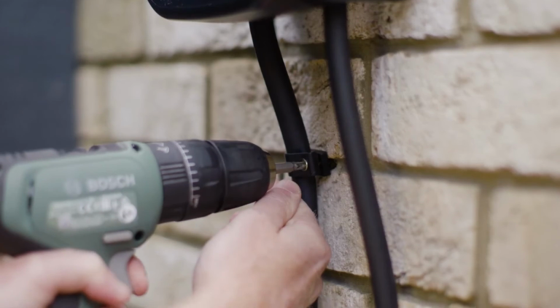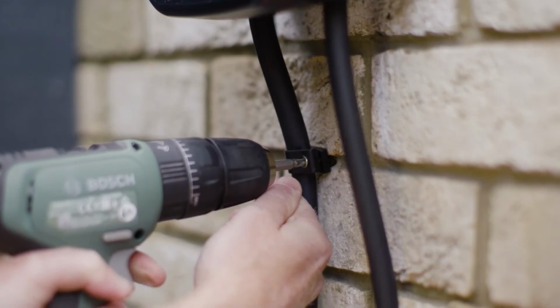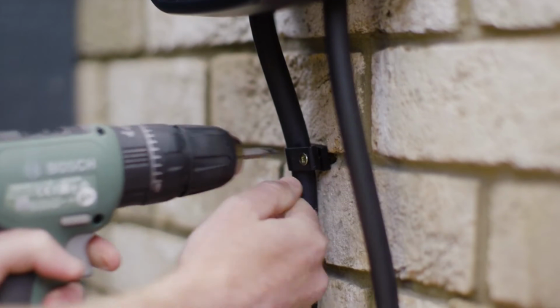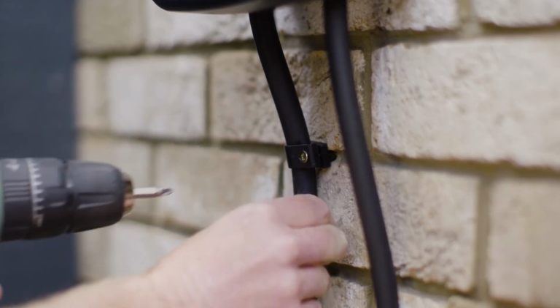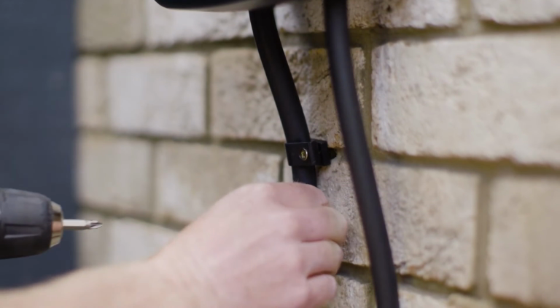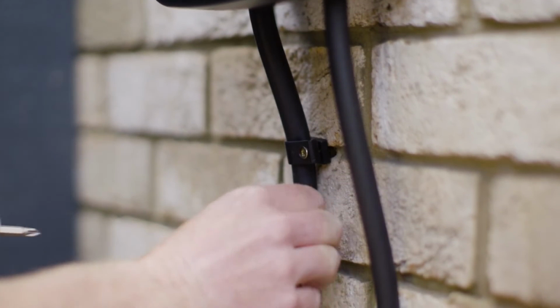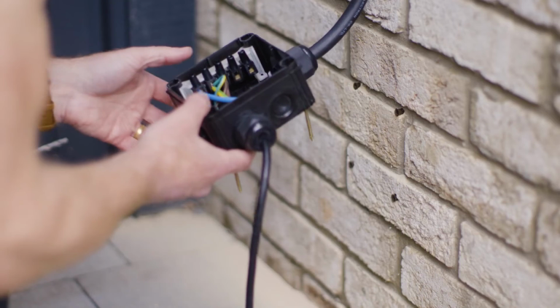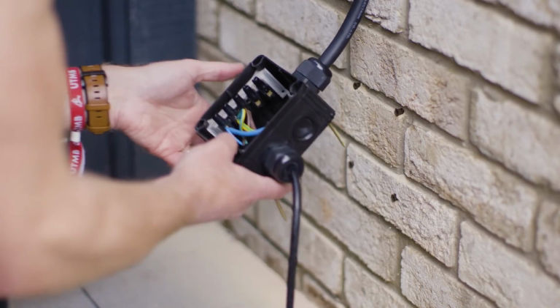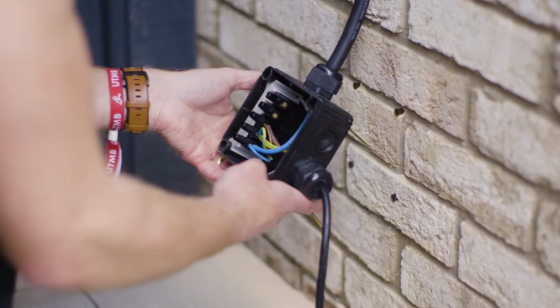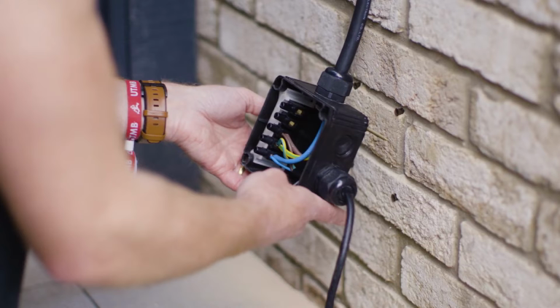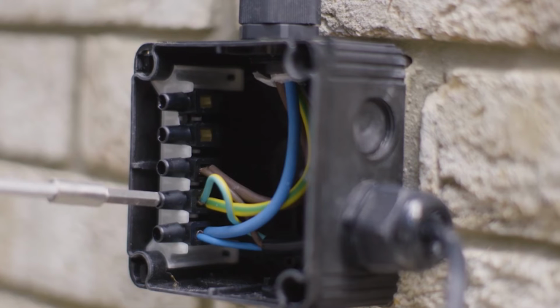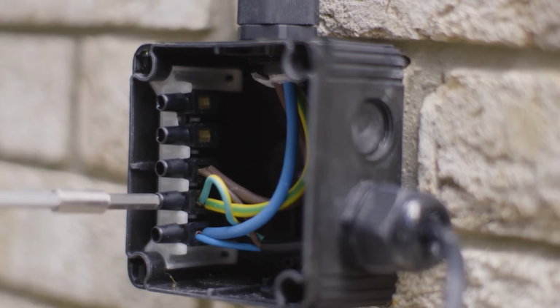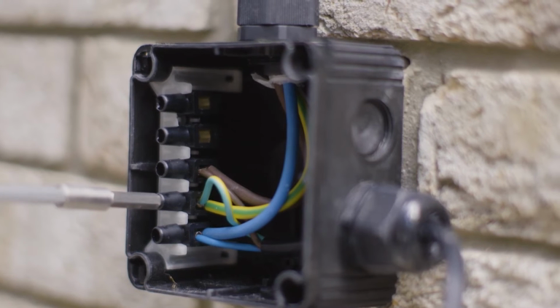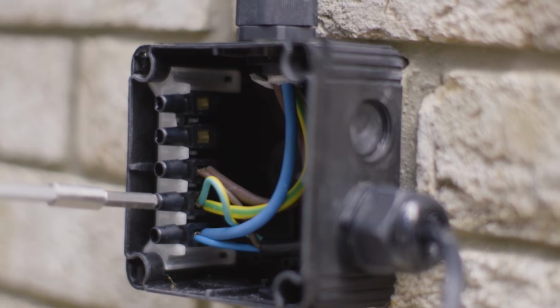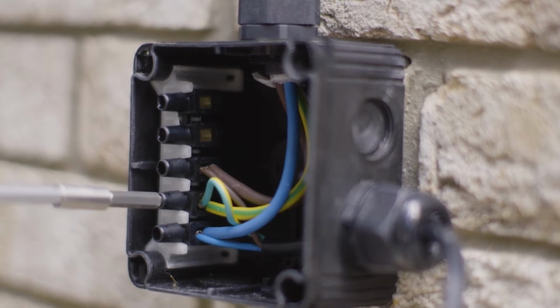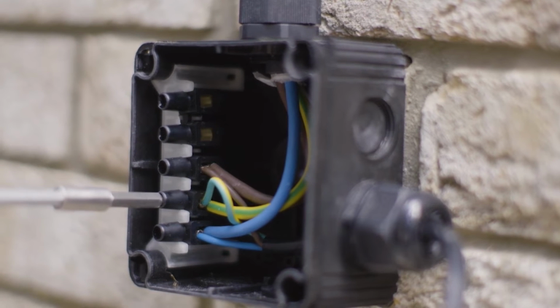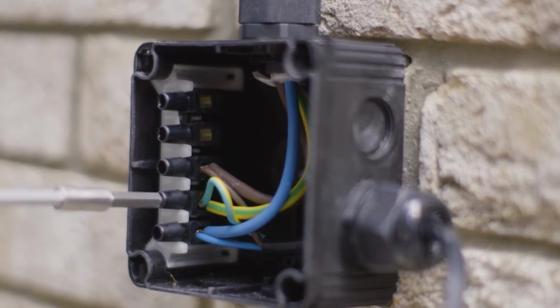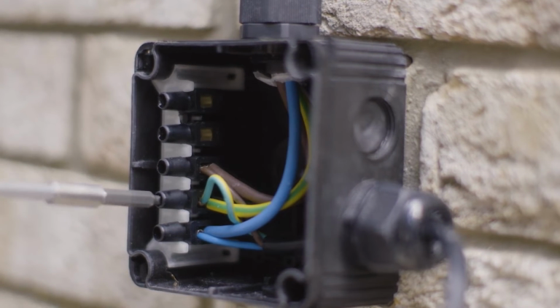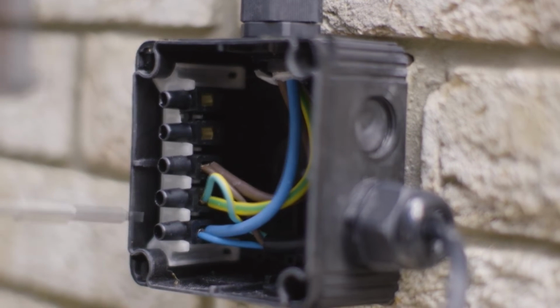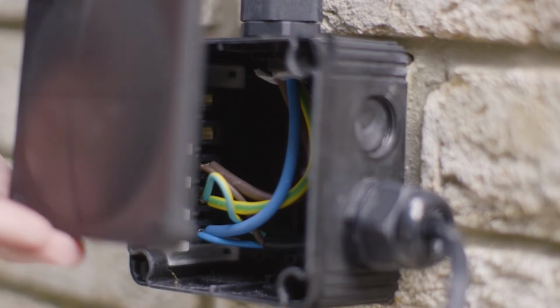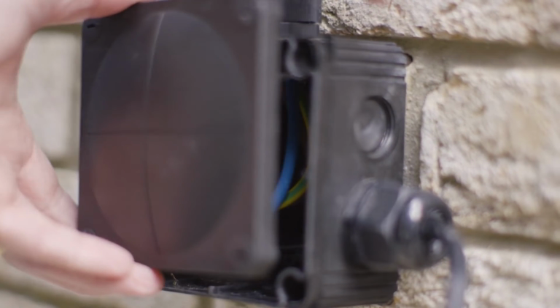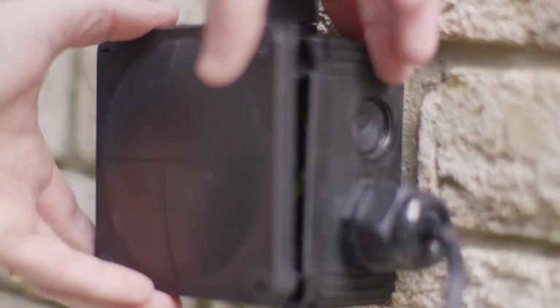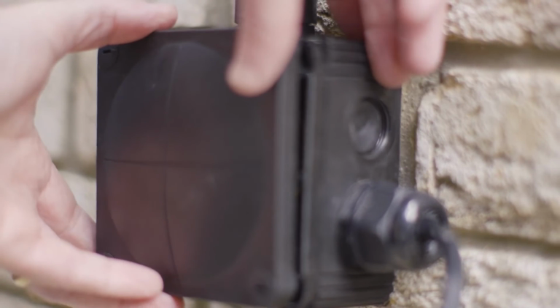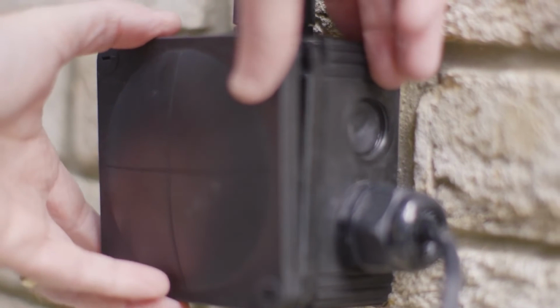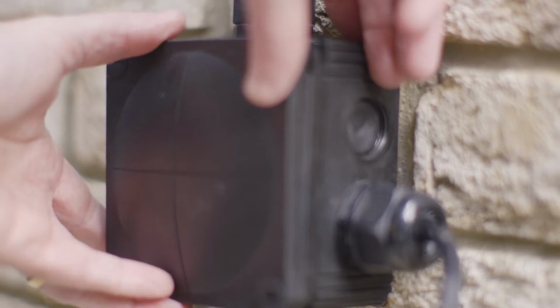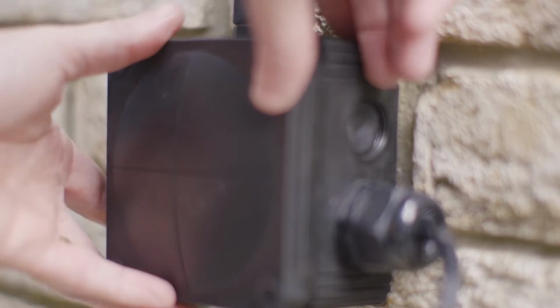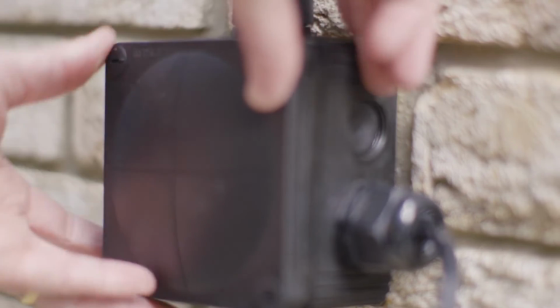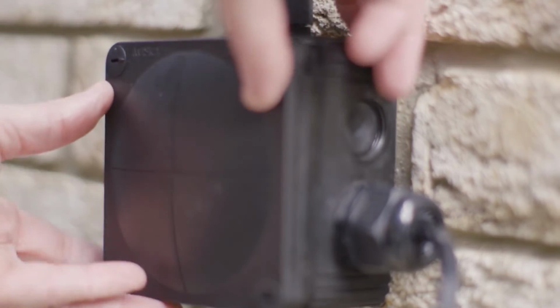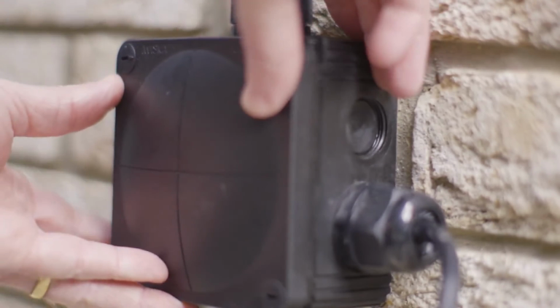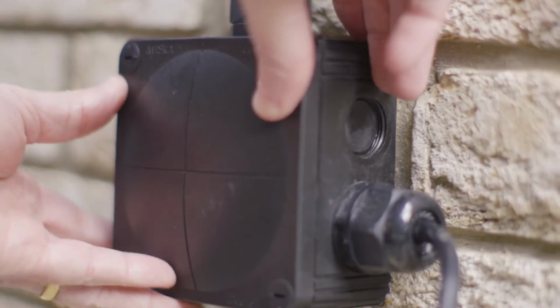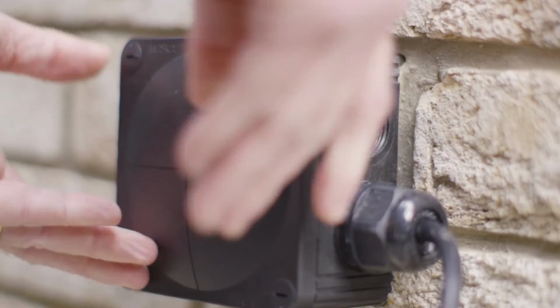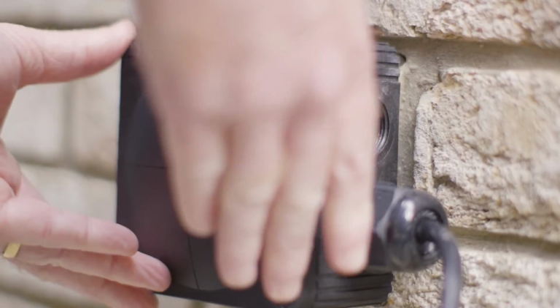Terminate the input cable to a junction box or isolation switch, or direct into a fuse box. You can install a junction box at ankle height, or feed the input cable through the wall and terminate the other side.